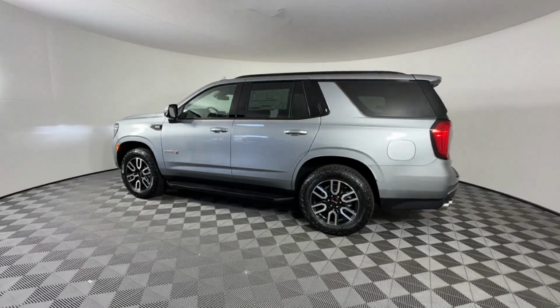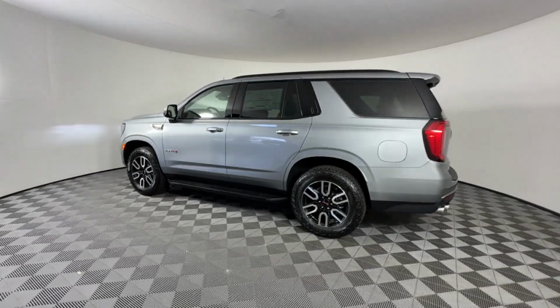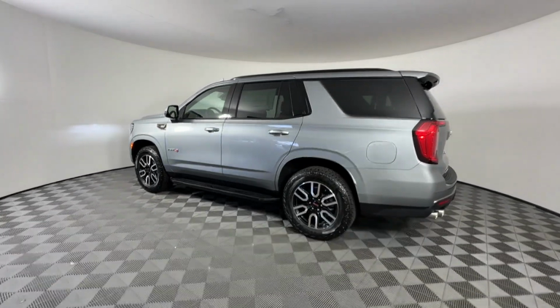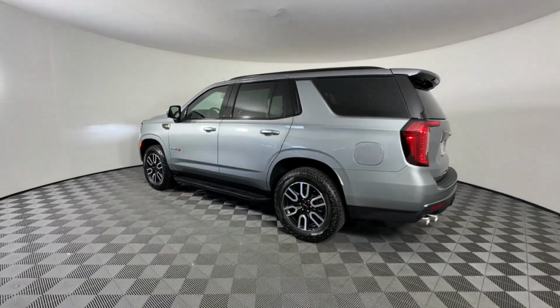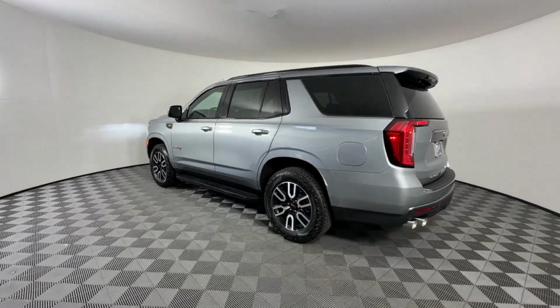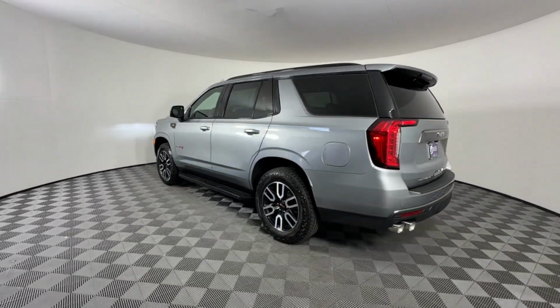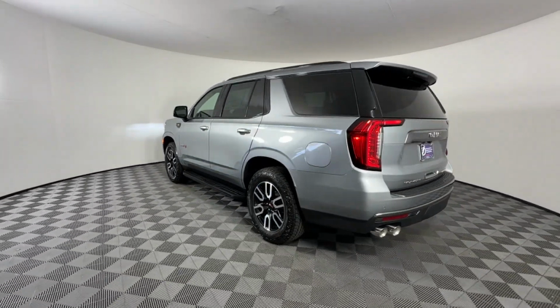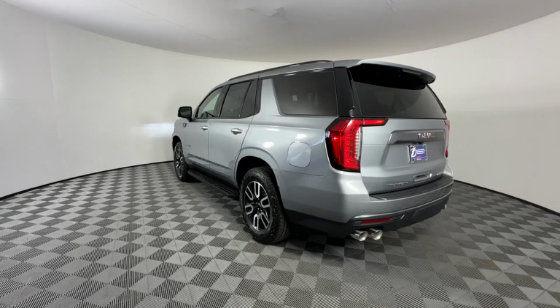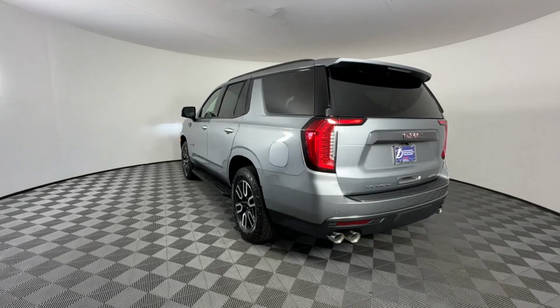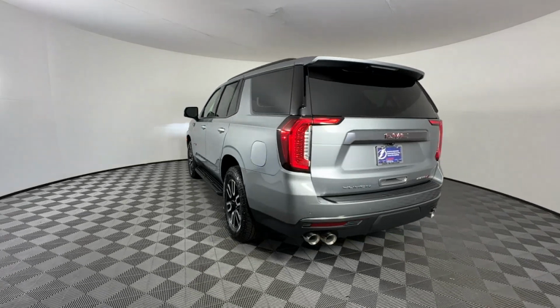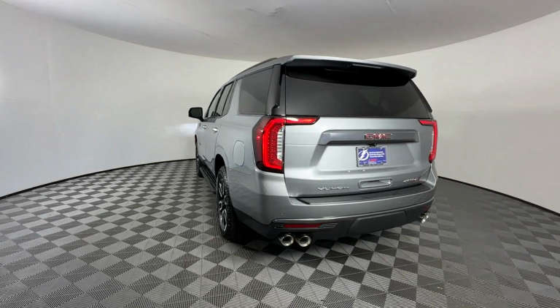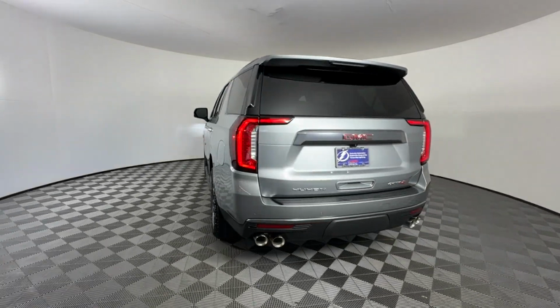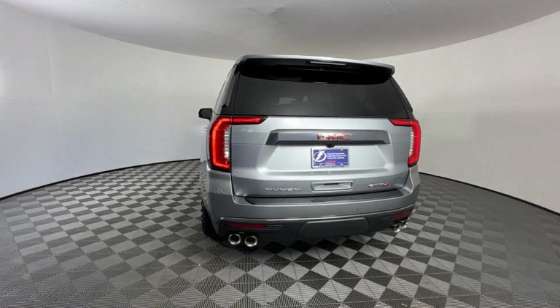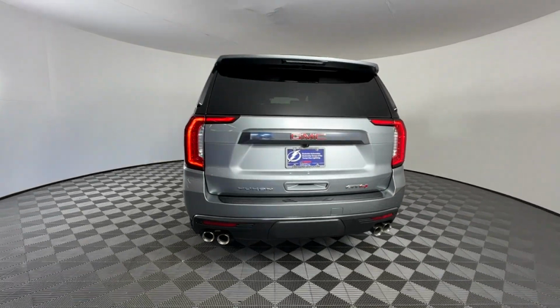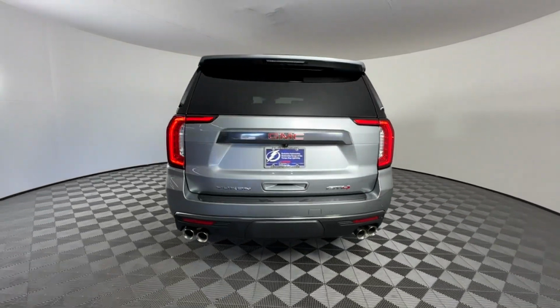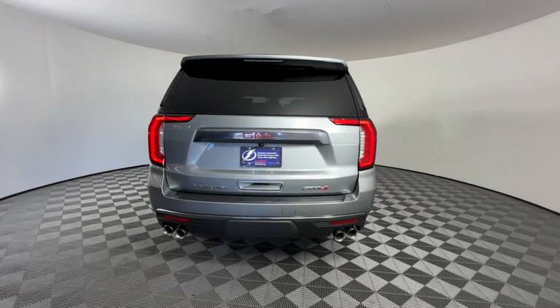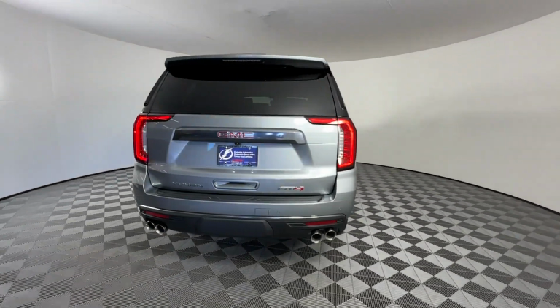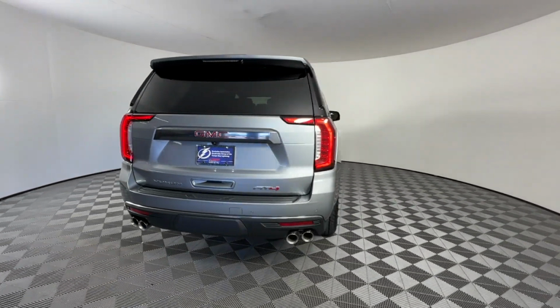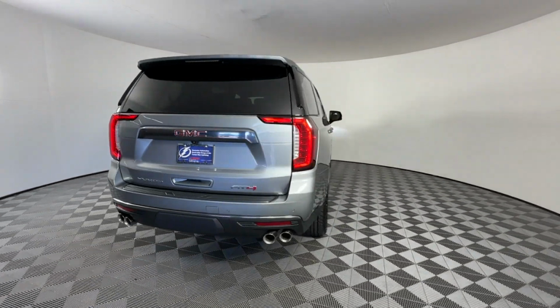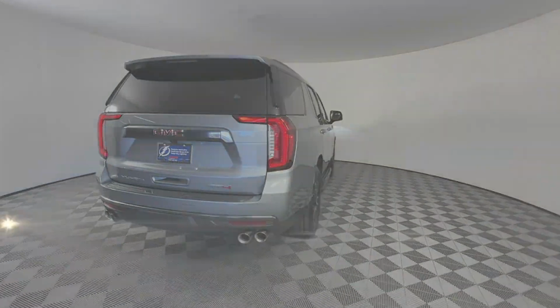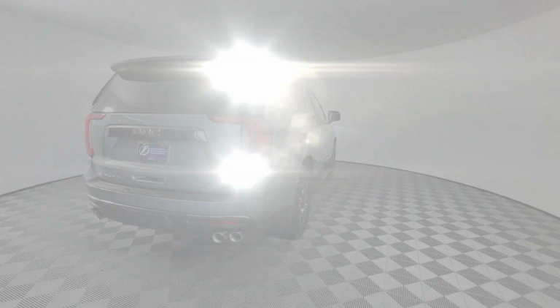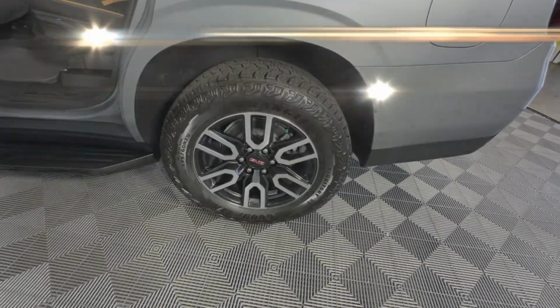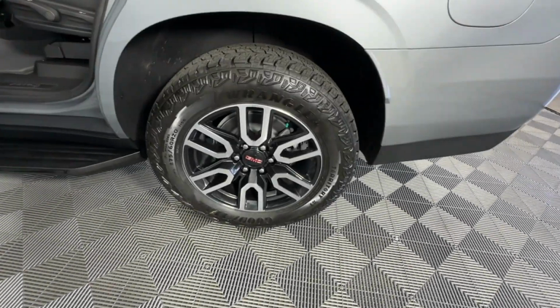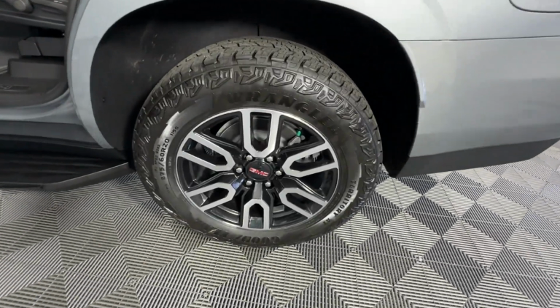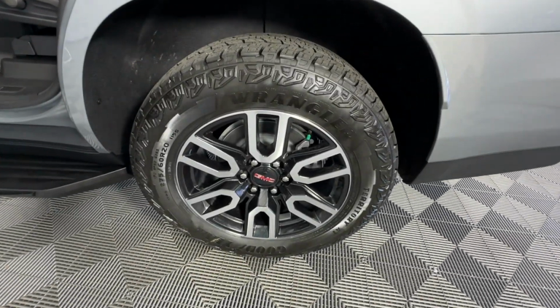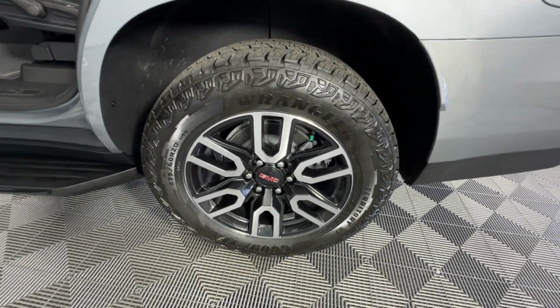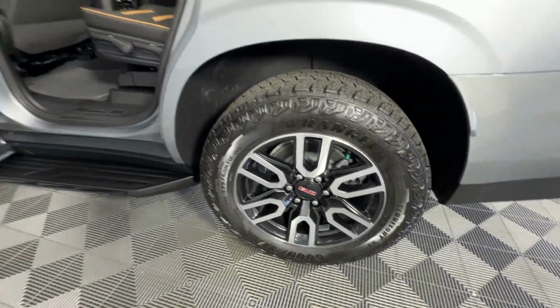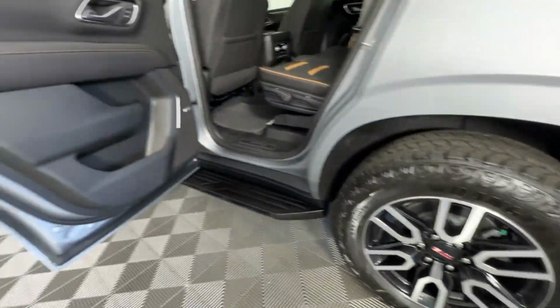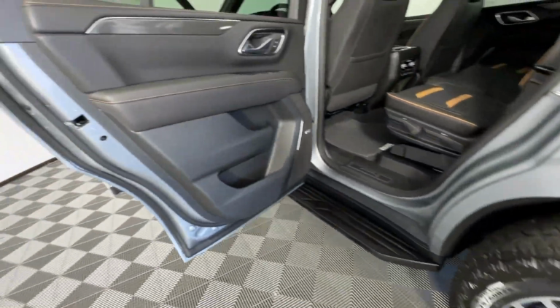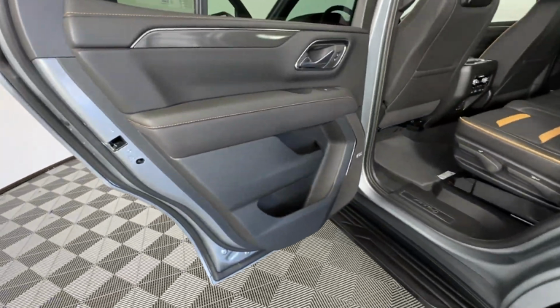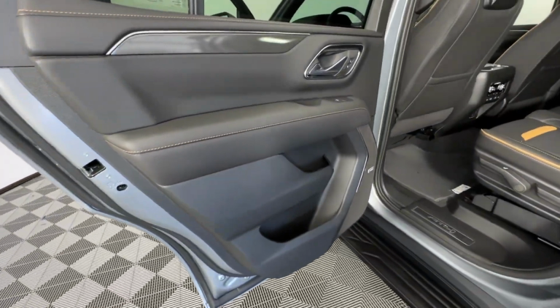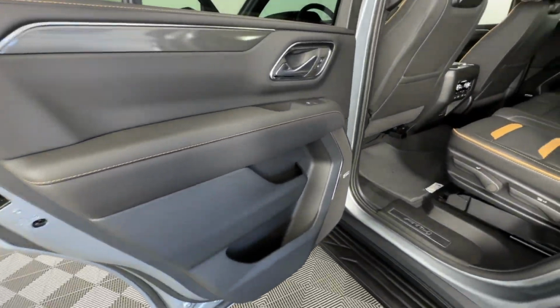lane keeping assist, side view mirrors with turn signals, lane departure warning, Wi-Fi hotspot, satellite radio, premium sound system,